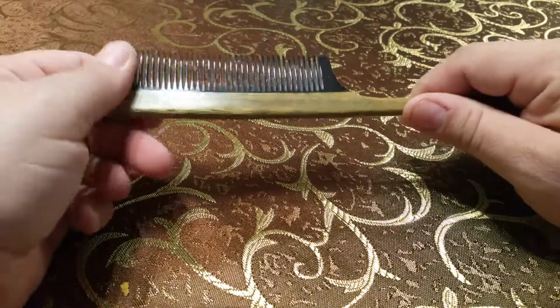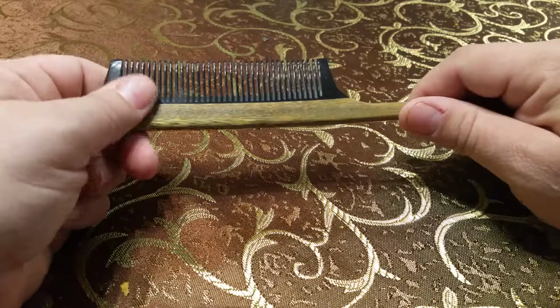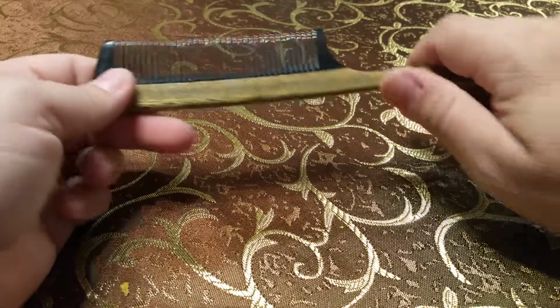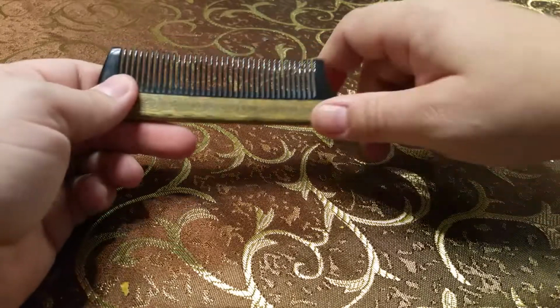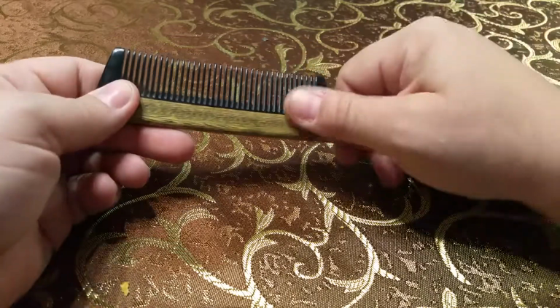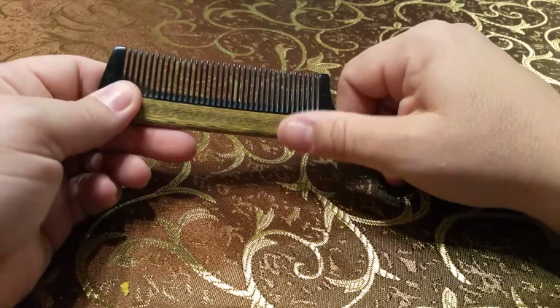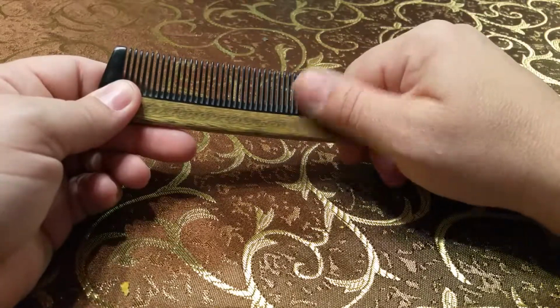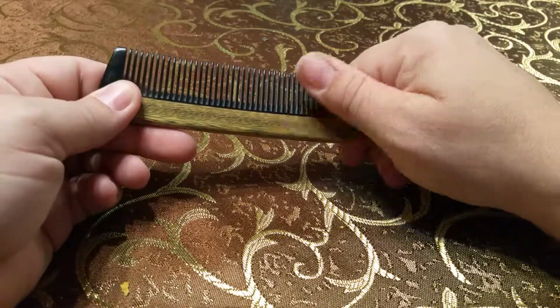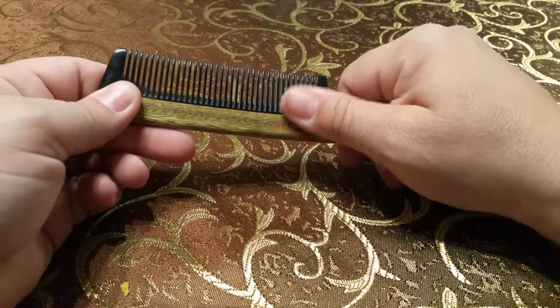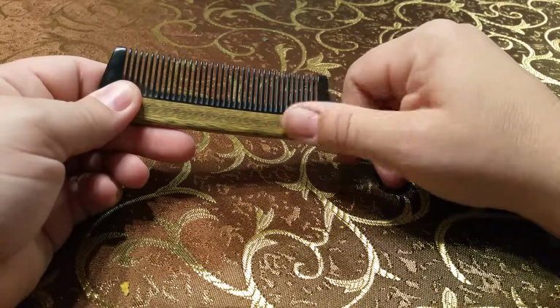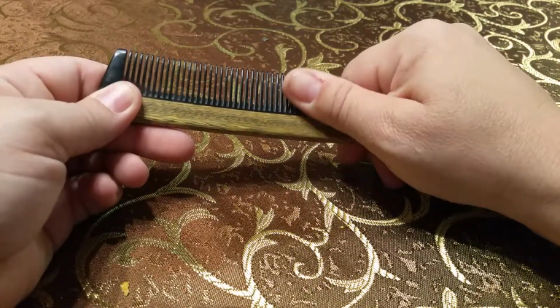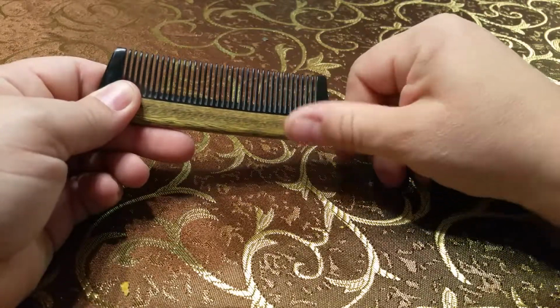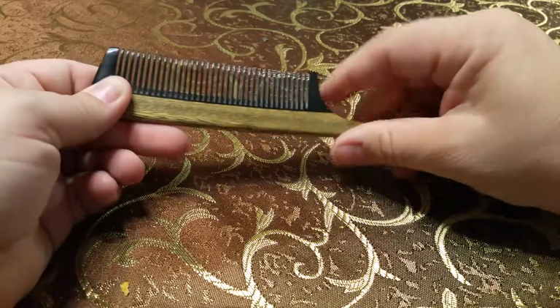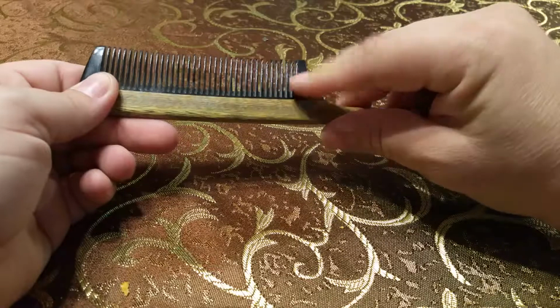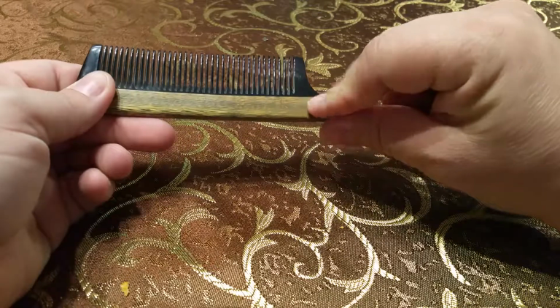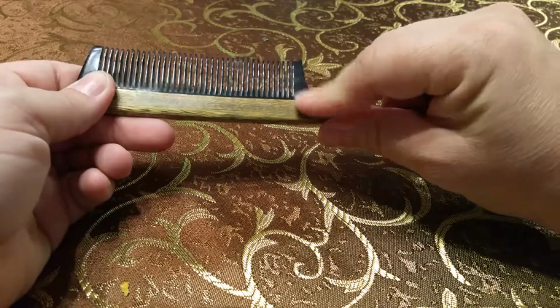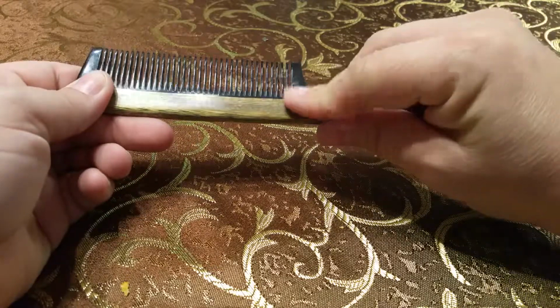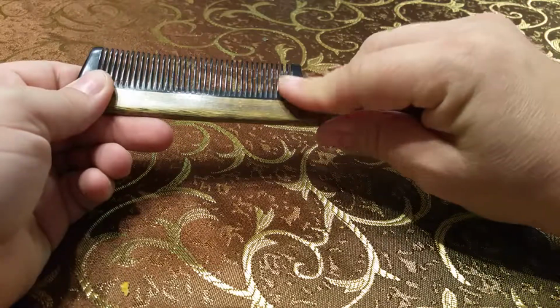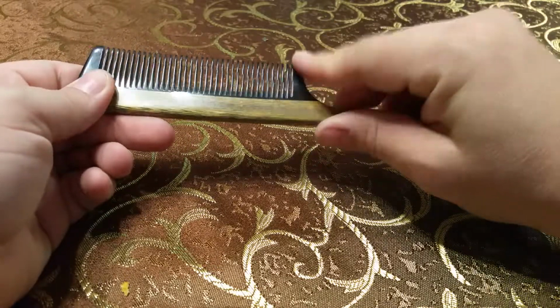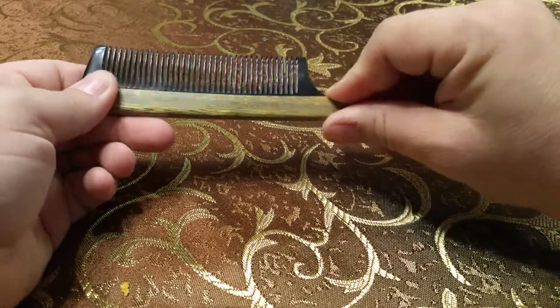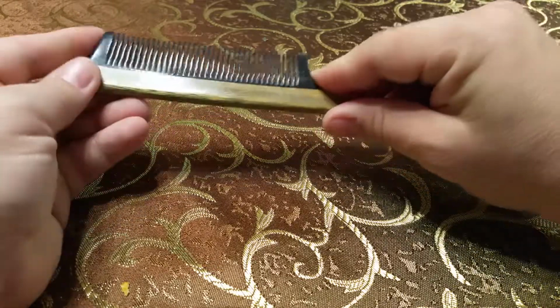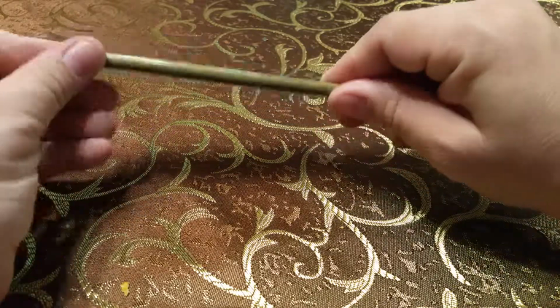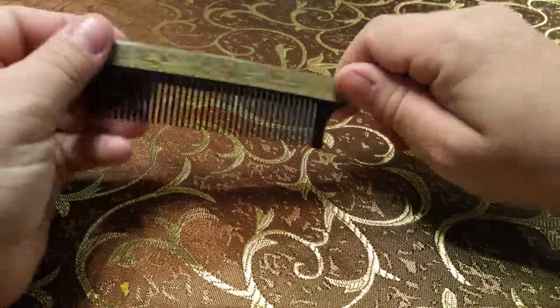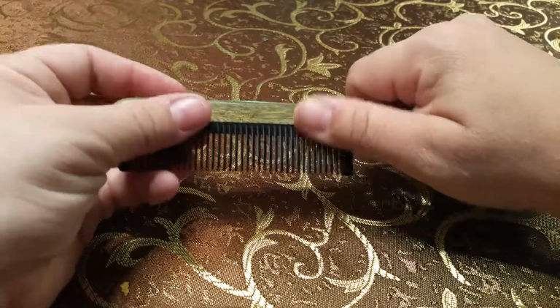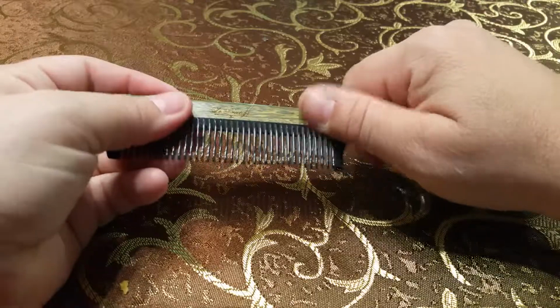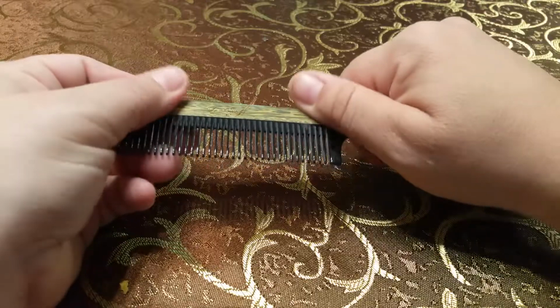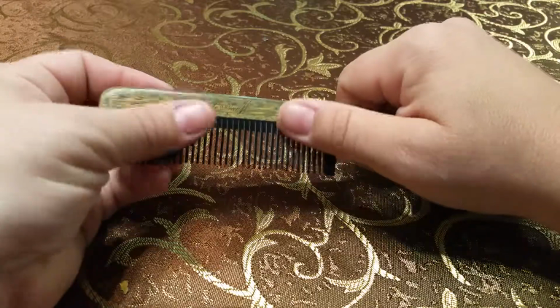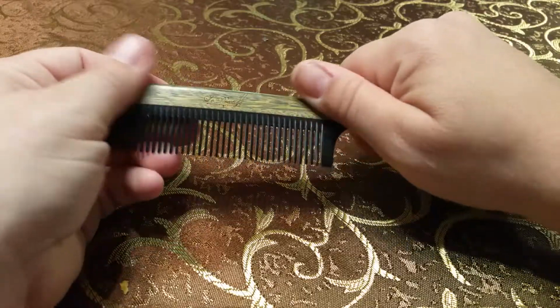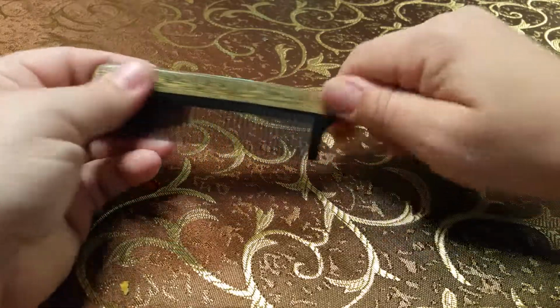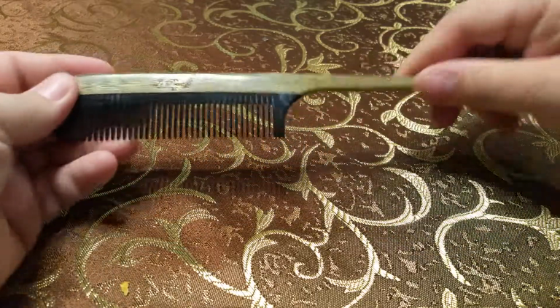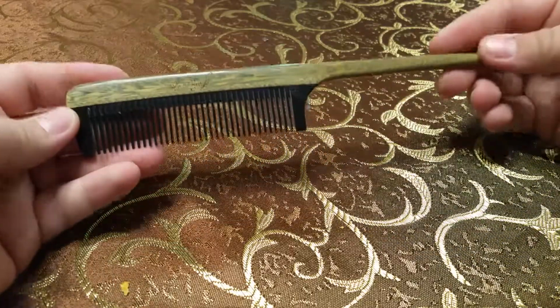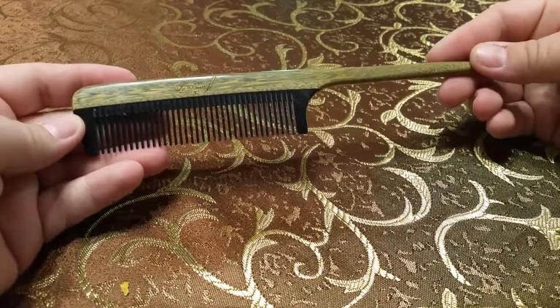I notice that it is really well made. You cannot feel any difference when you're going between the teeth — well, maybe a little — but it's very well put together and it's very smooth.